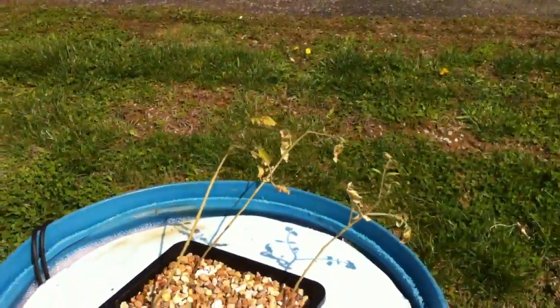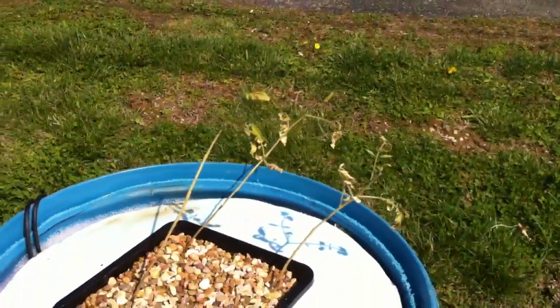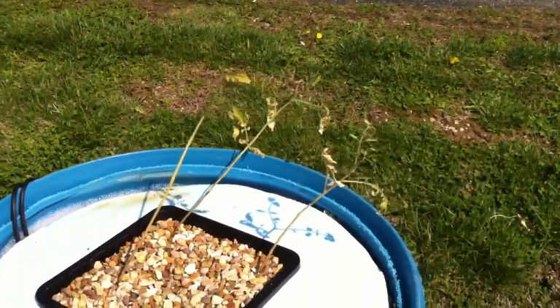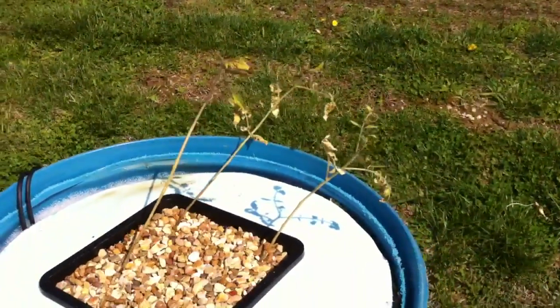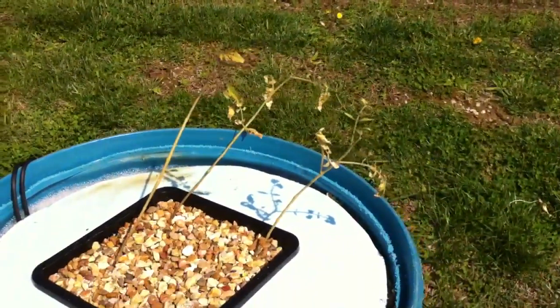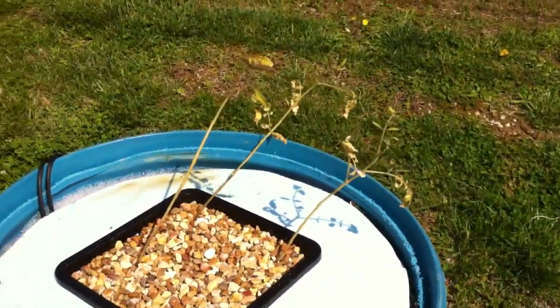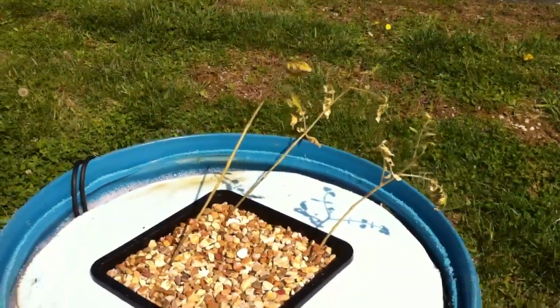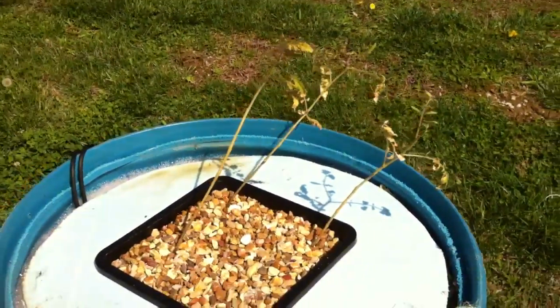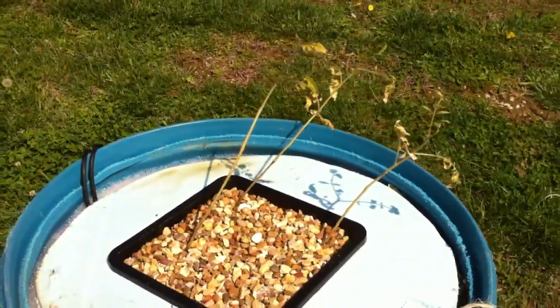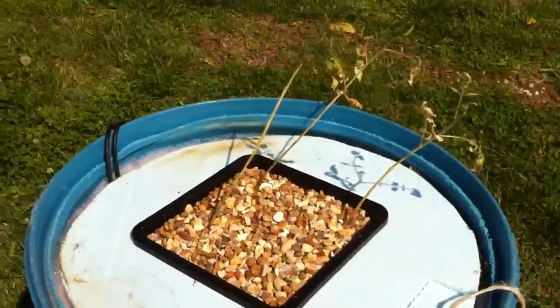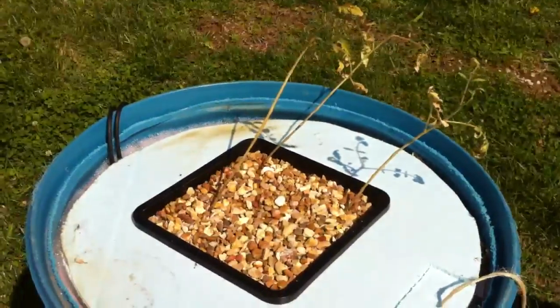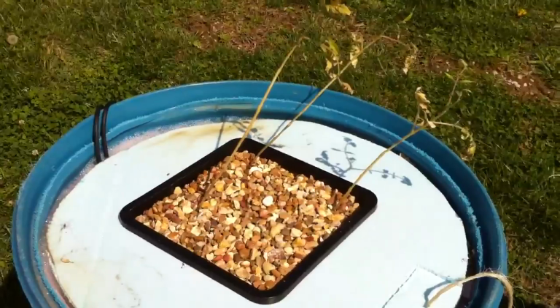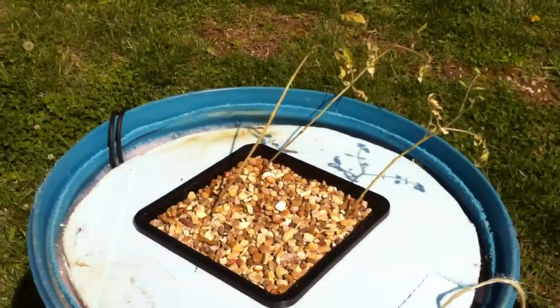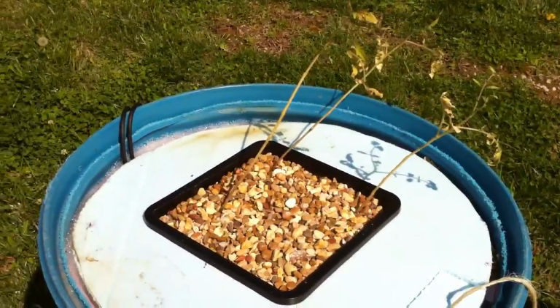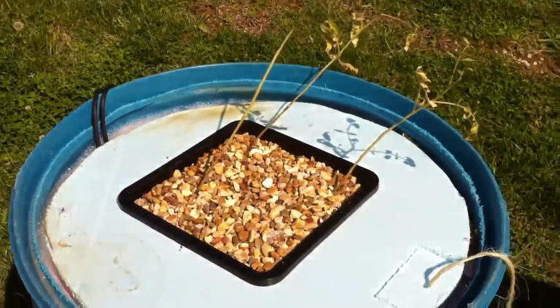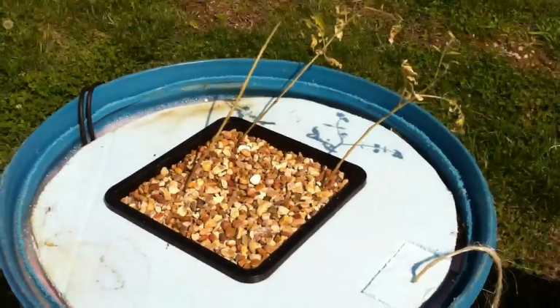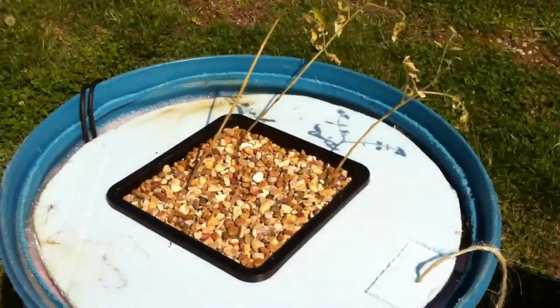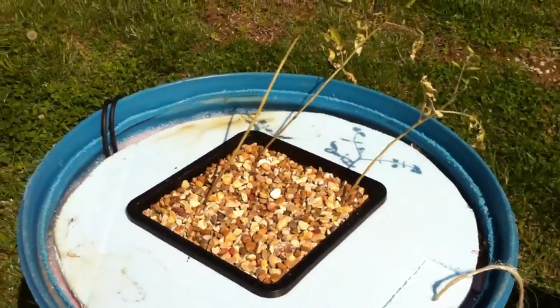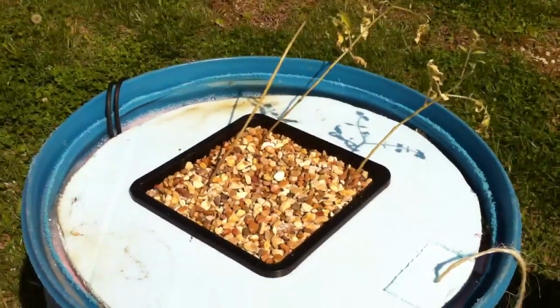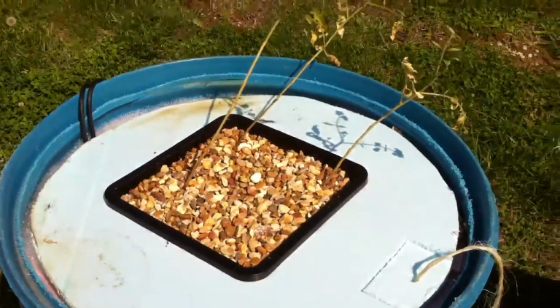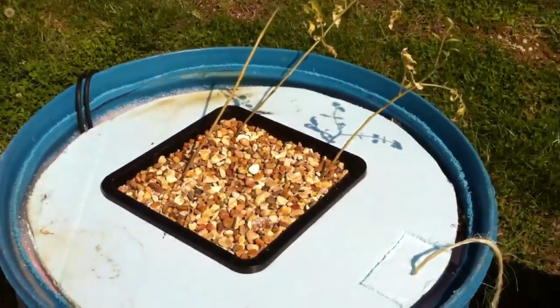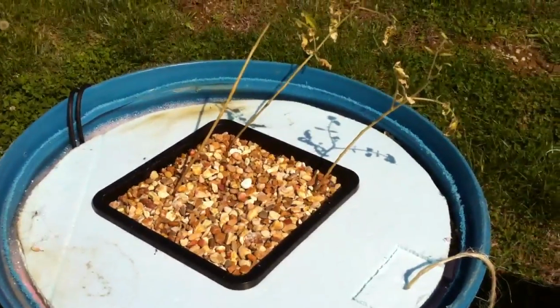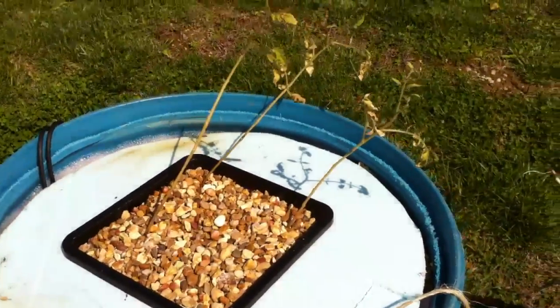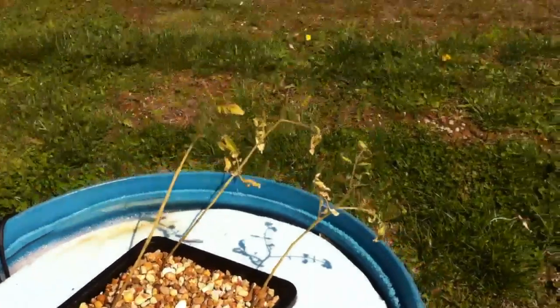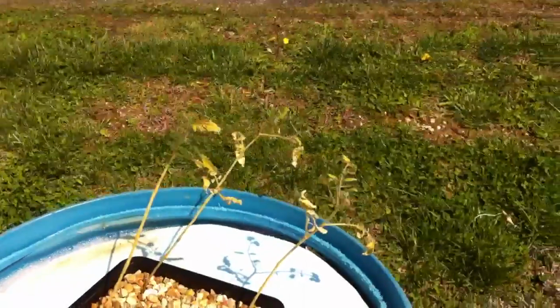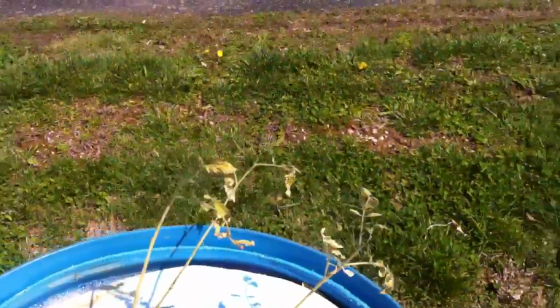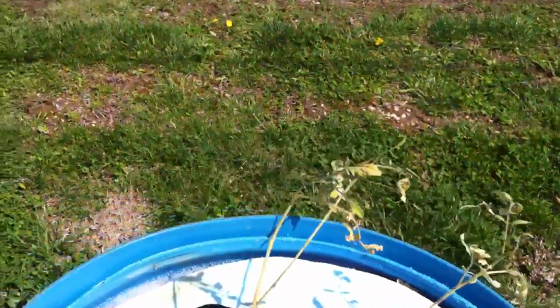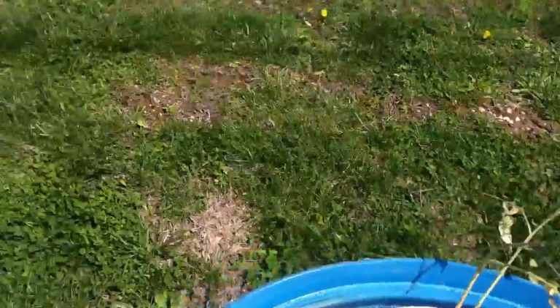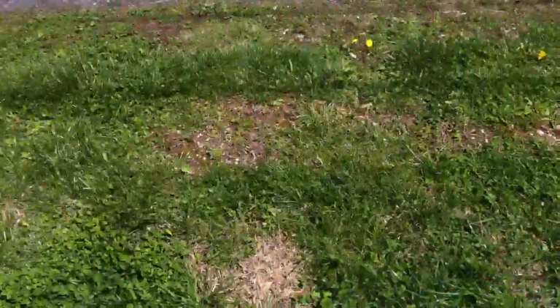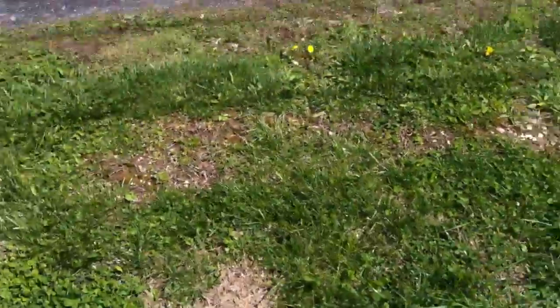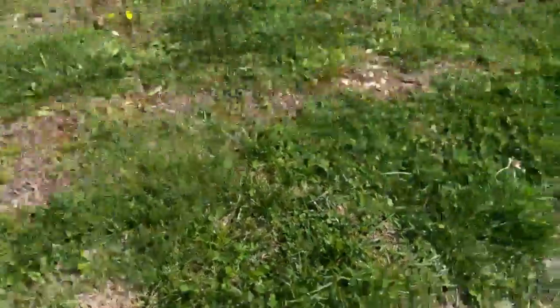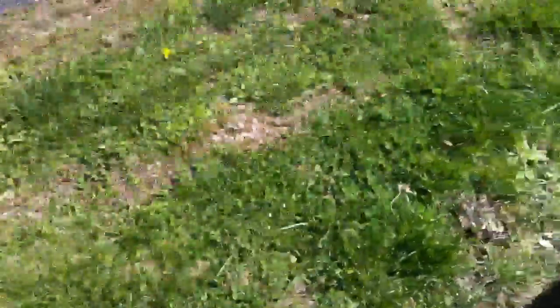In my system right here, this one's doing all right. The plants are looking like they're surviving, not really growing too much, but hopefully that'll change.